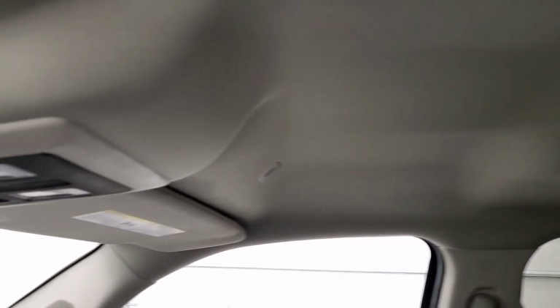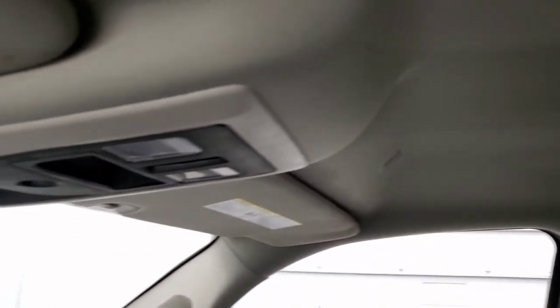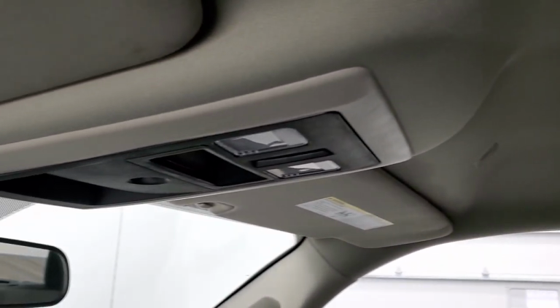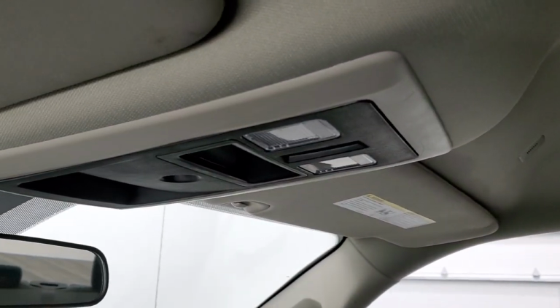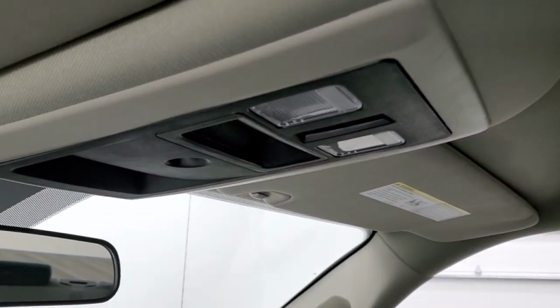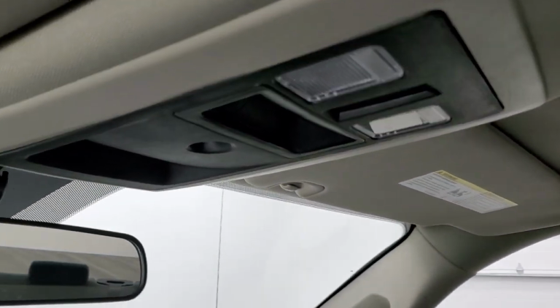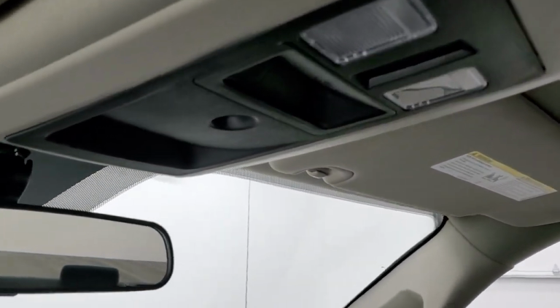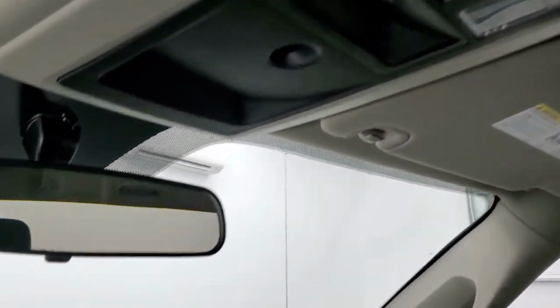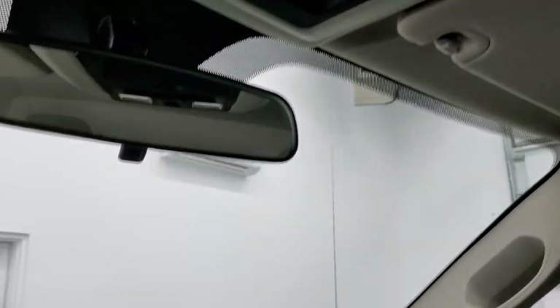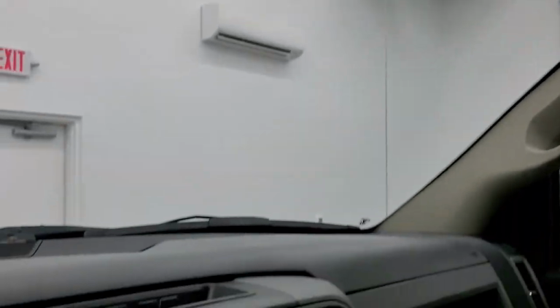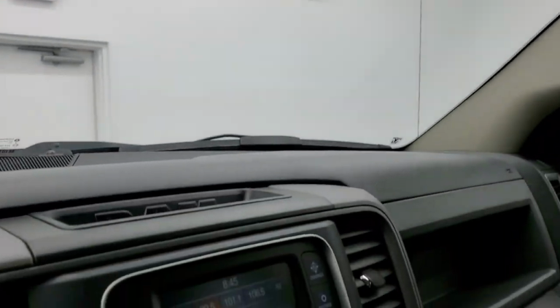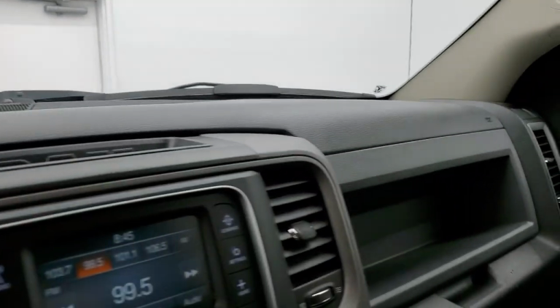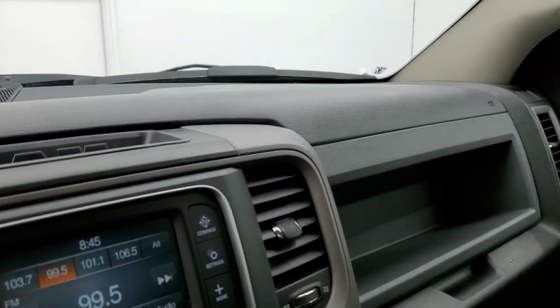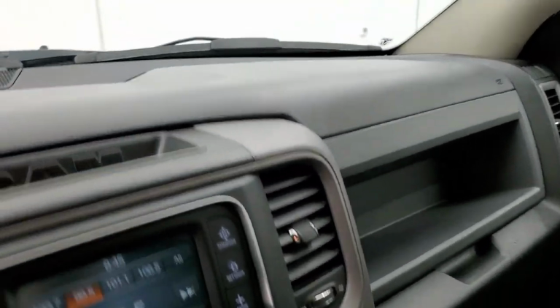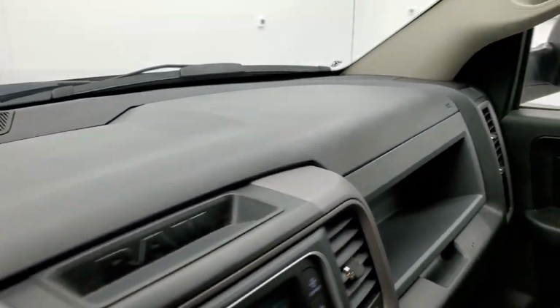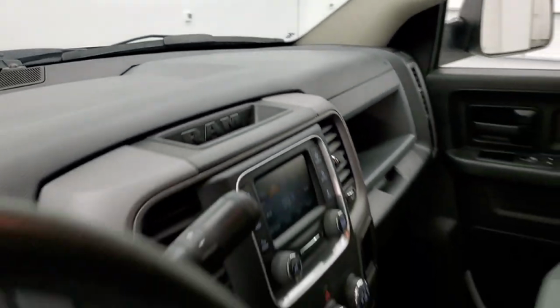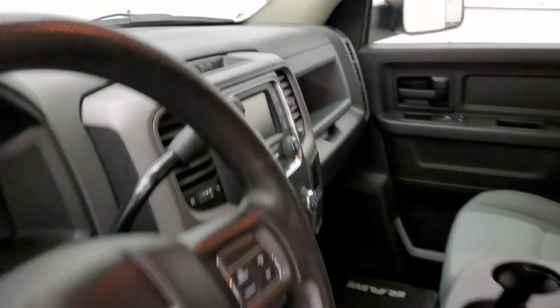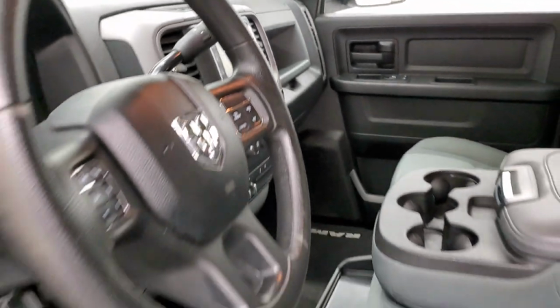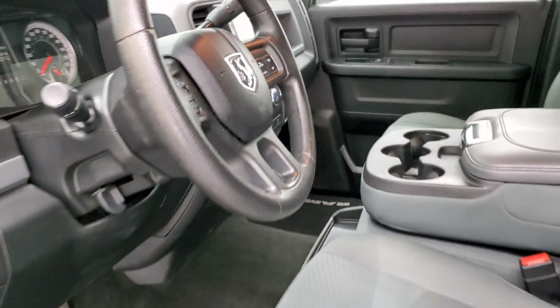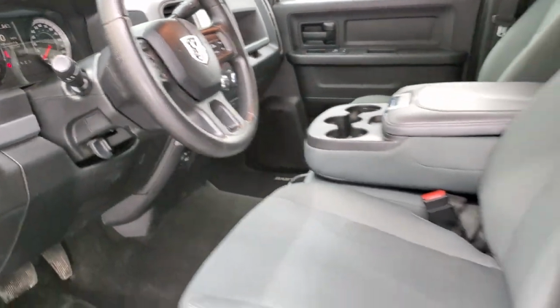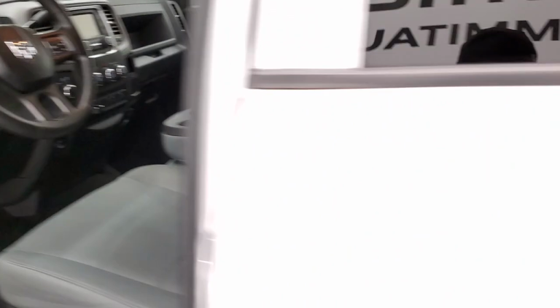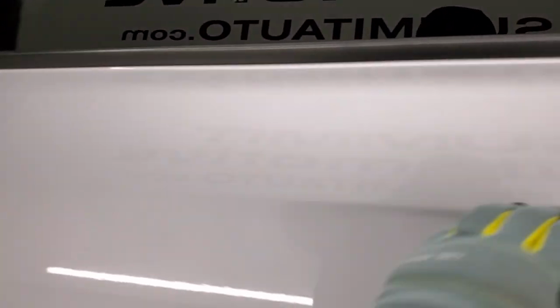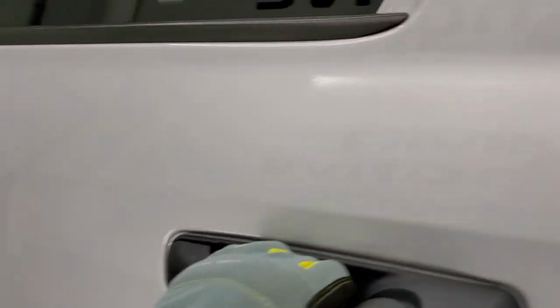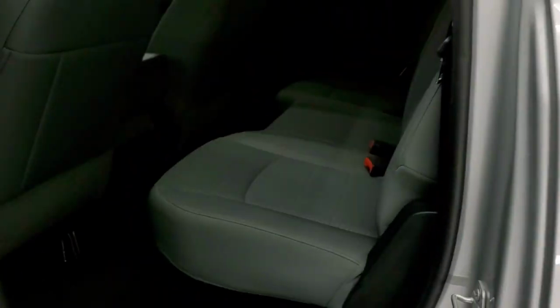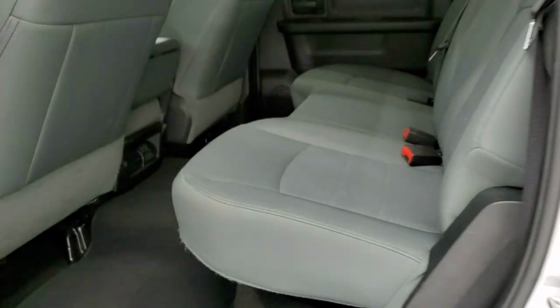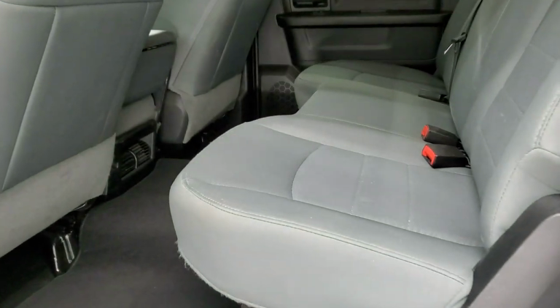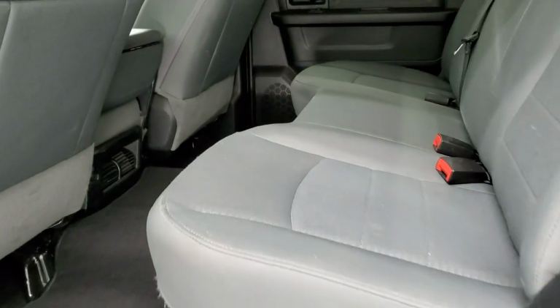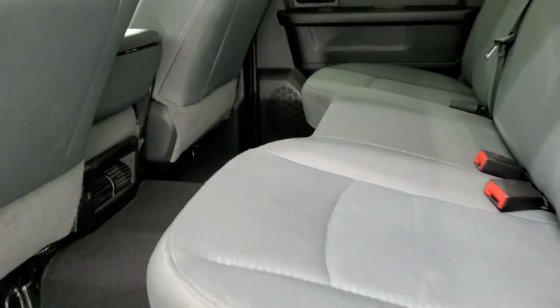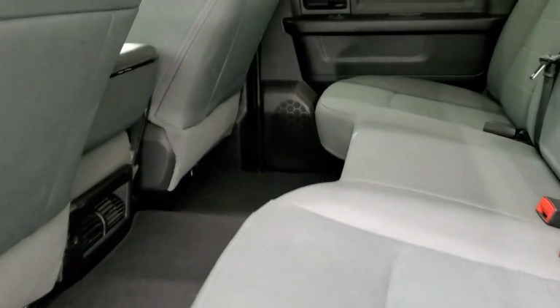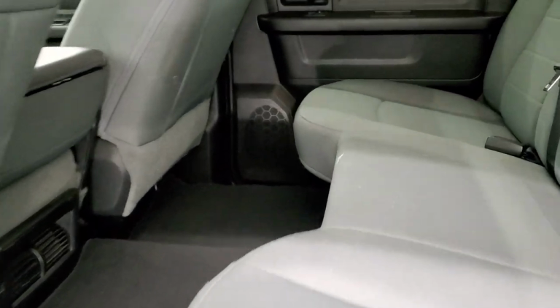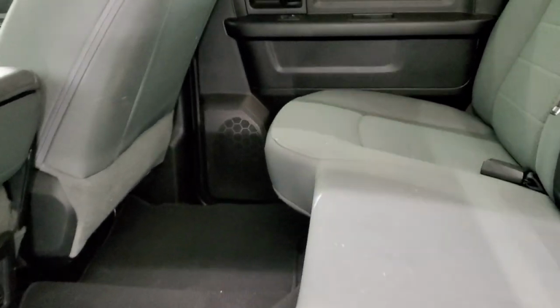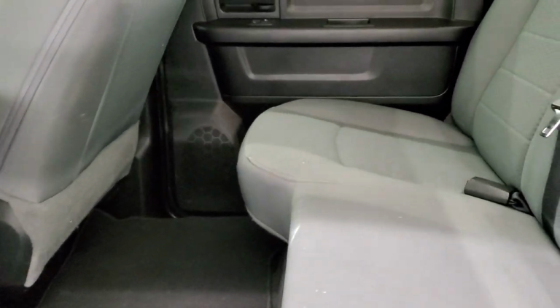You do get map lights up top, and we'll take a quick look at the back seats before we start it up and take a look under the hood. Back seats are just as clean as the front seats — no rips, no tears back here.